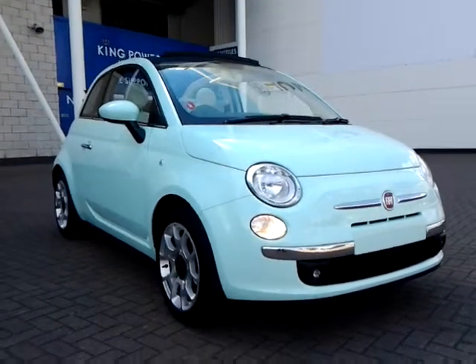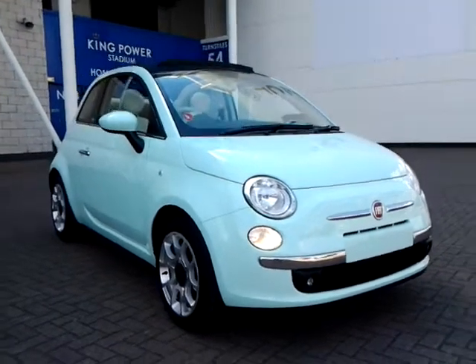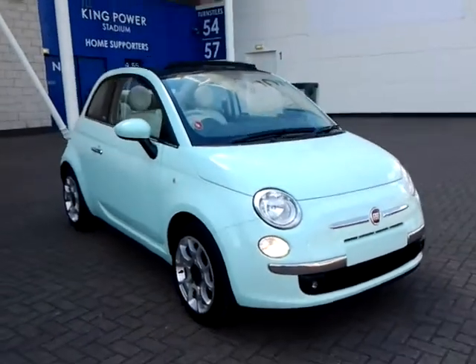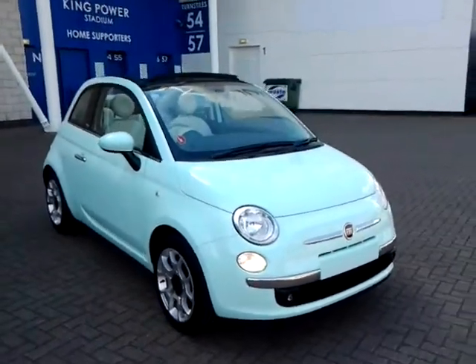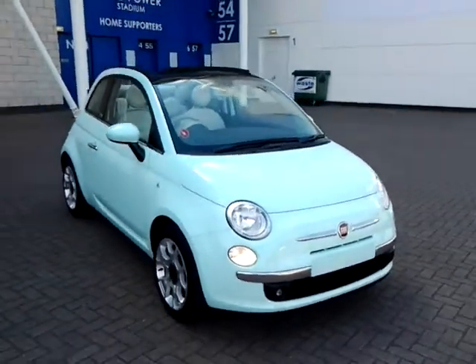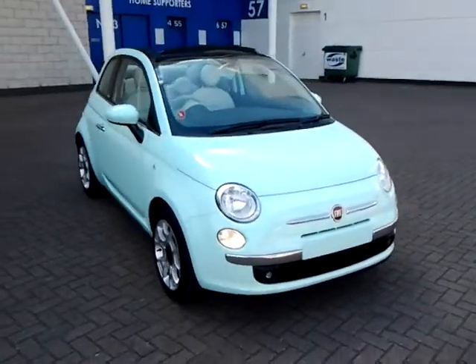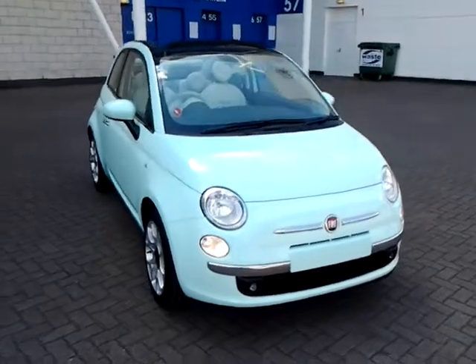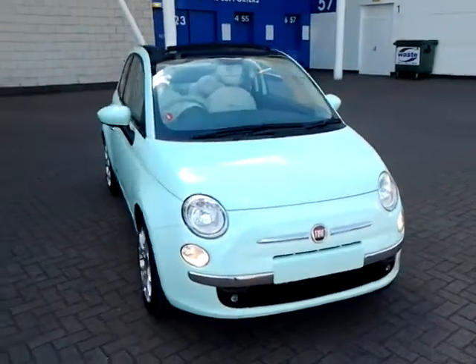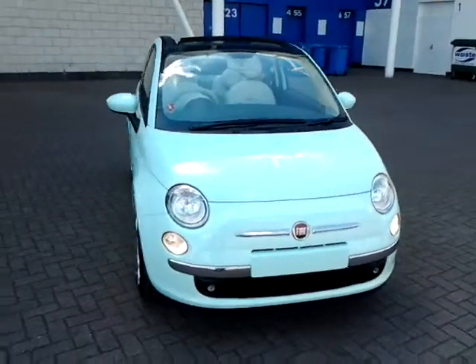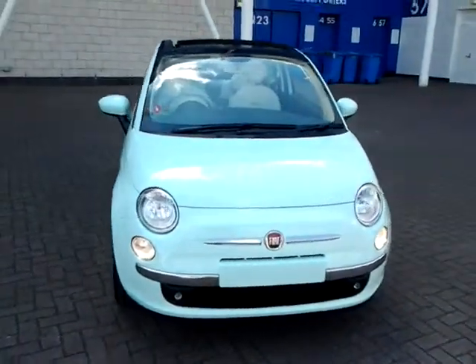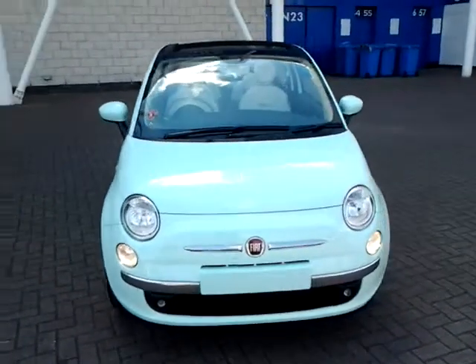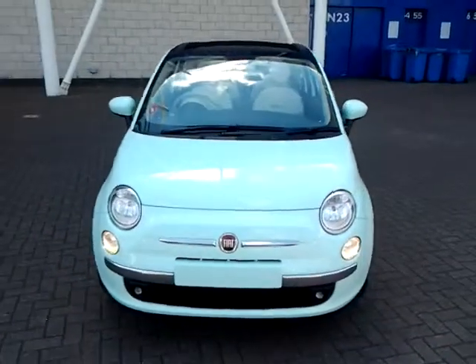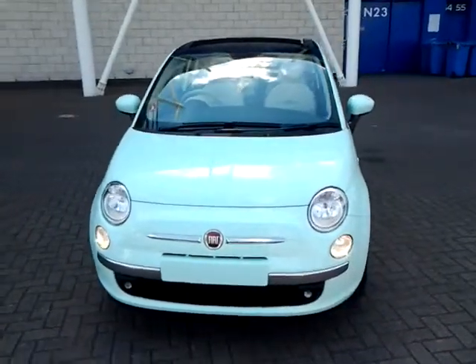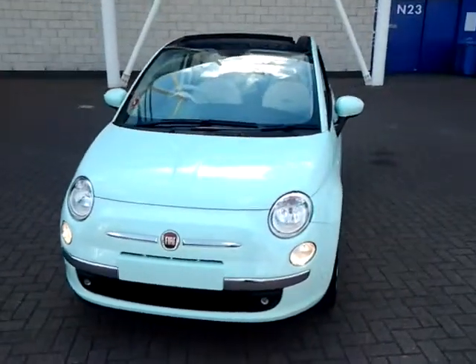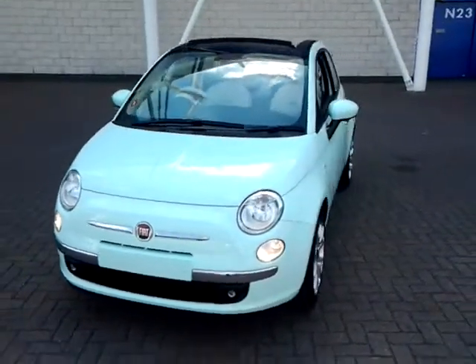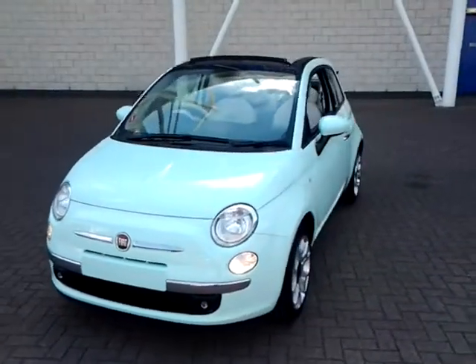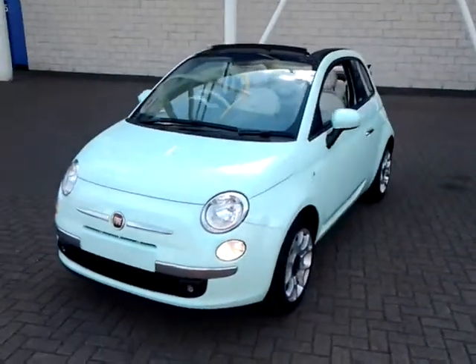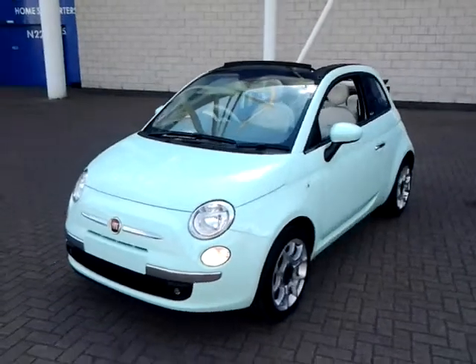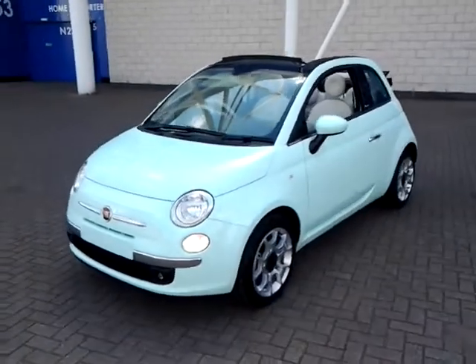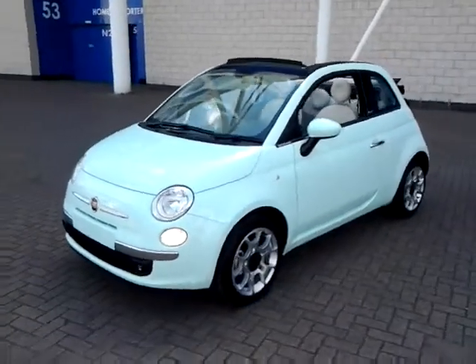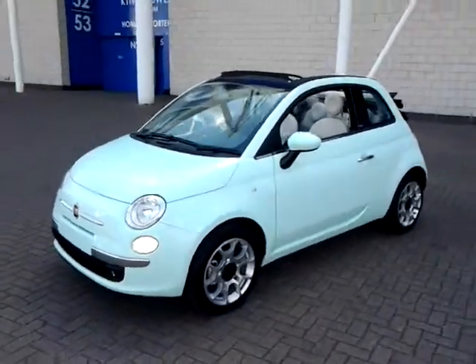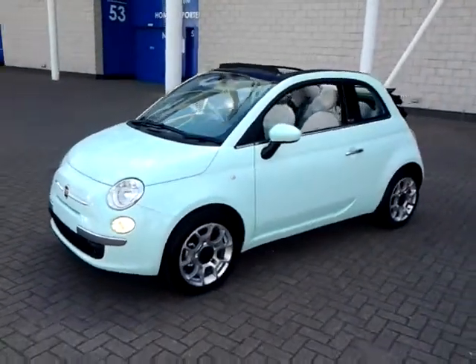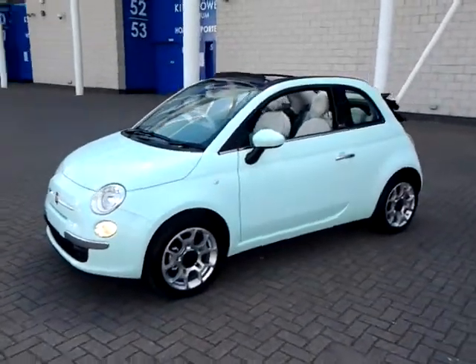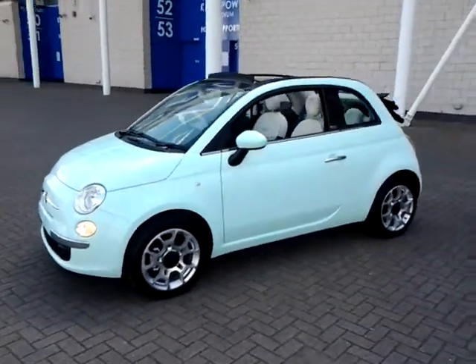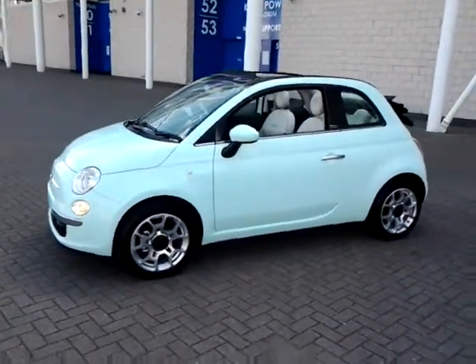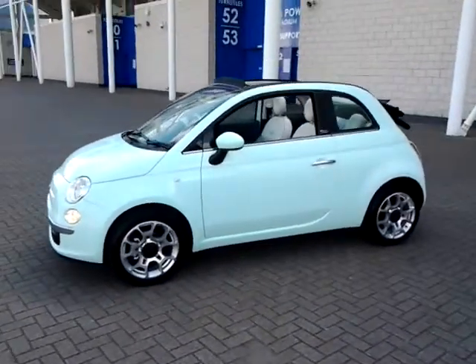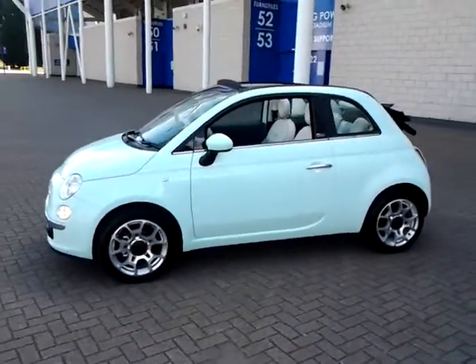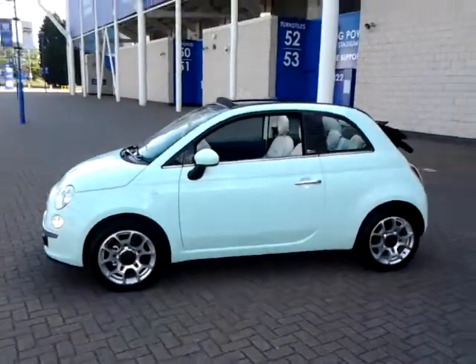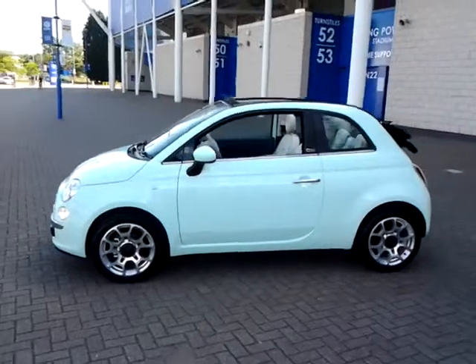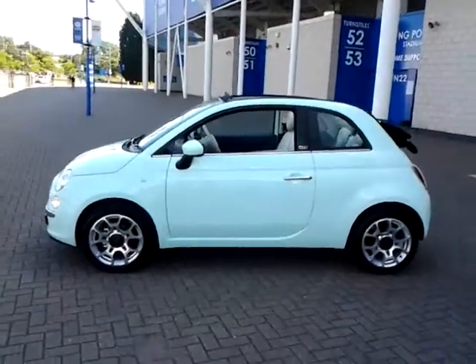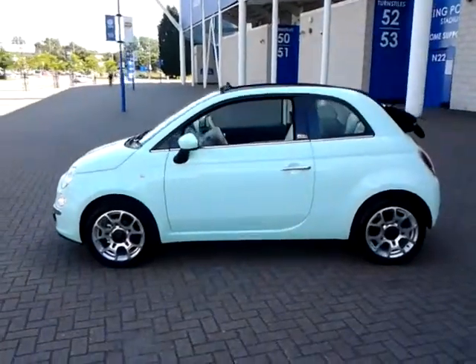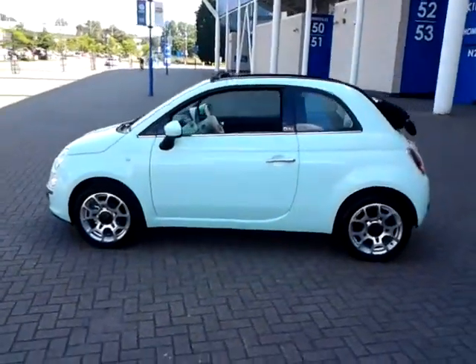Welcome to Sturgis of Leicester. Today we're looking at this 2015 15-plate Fiat 500. This is a 1.2 Lounge convertible. The vehicle is finished in smooth mint with a cloth interior.